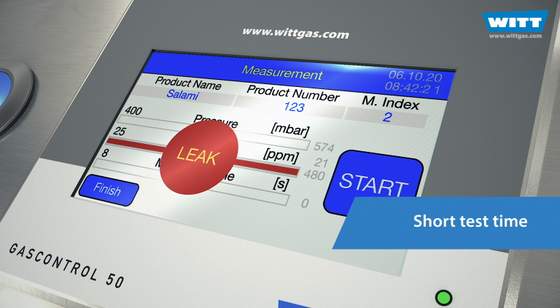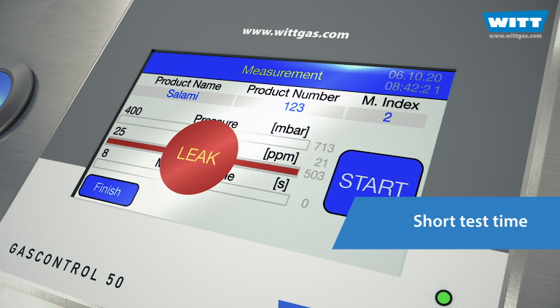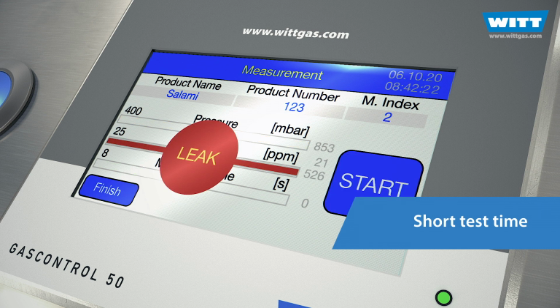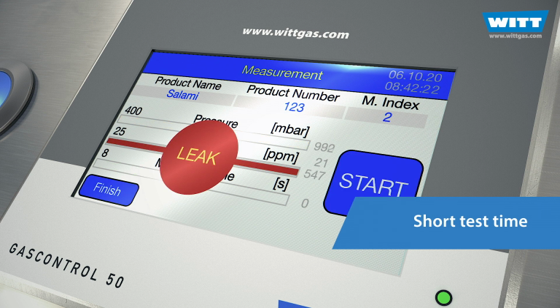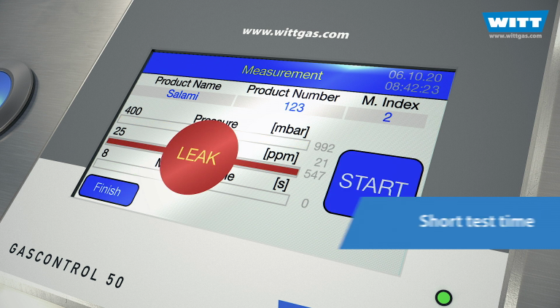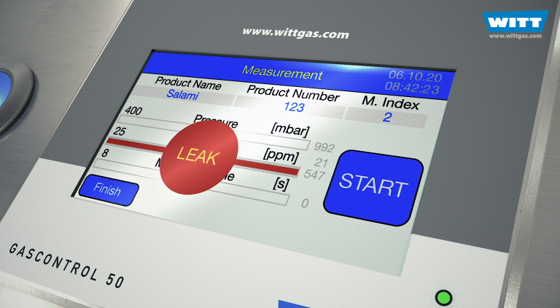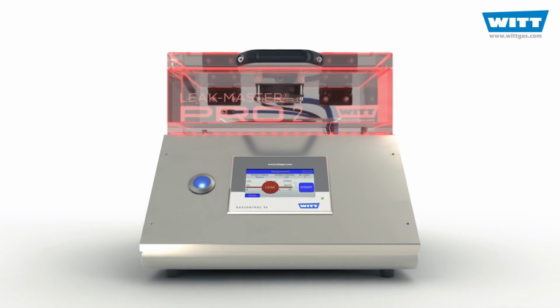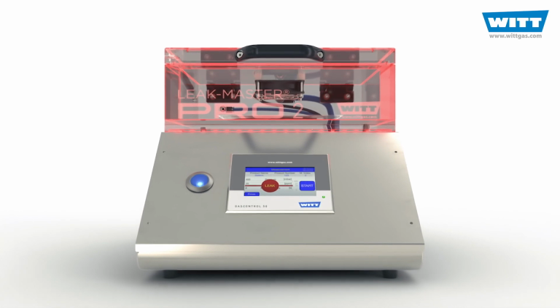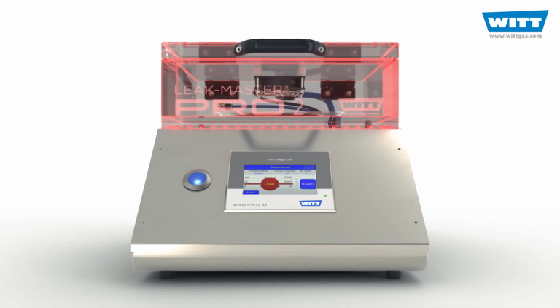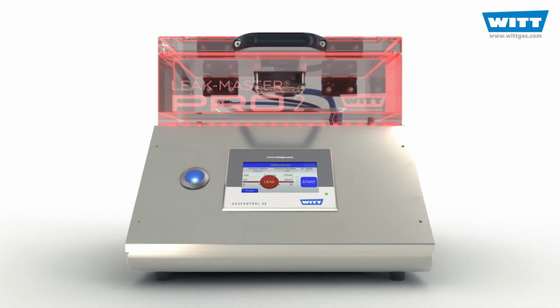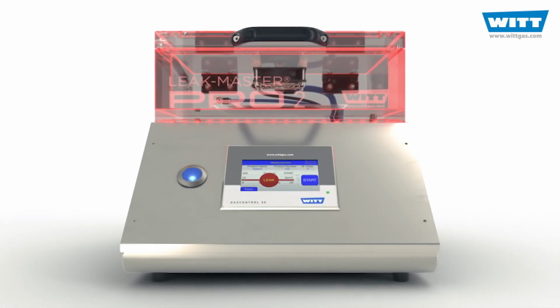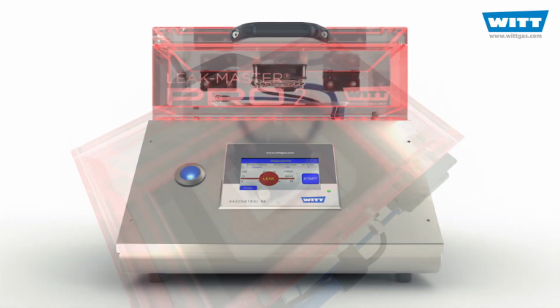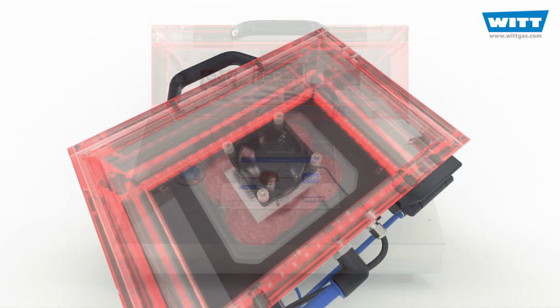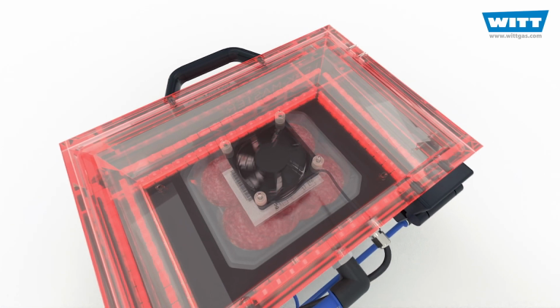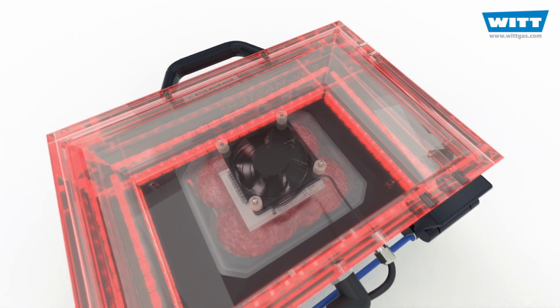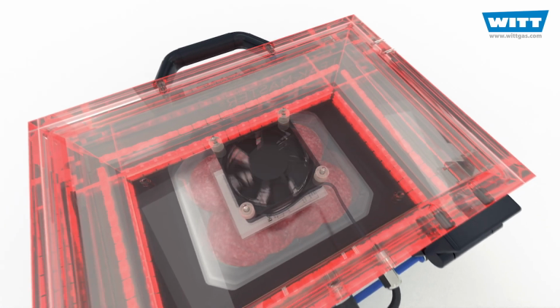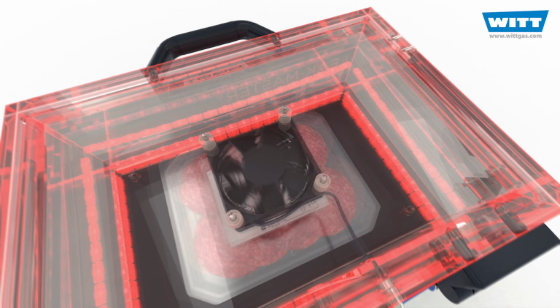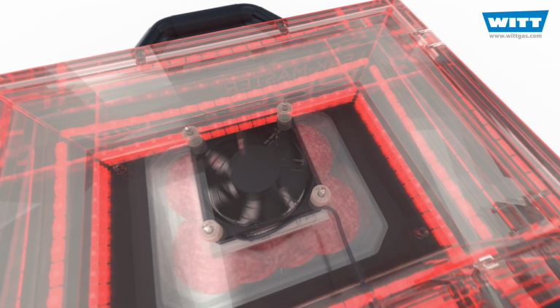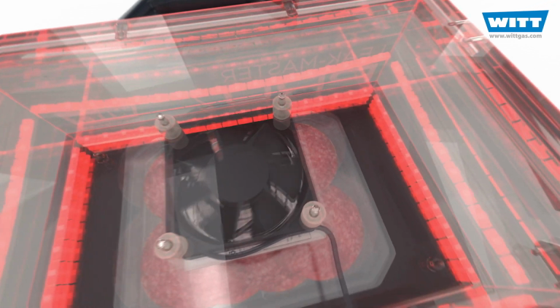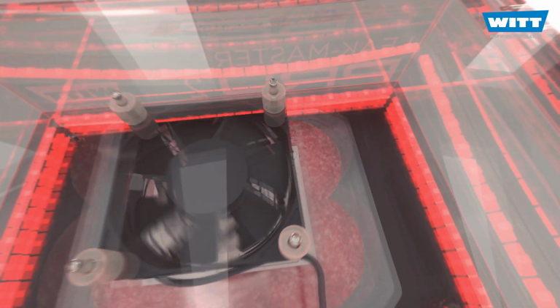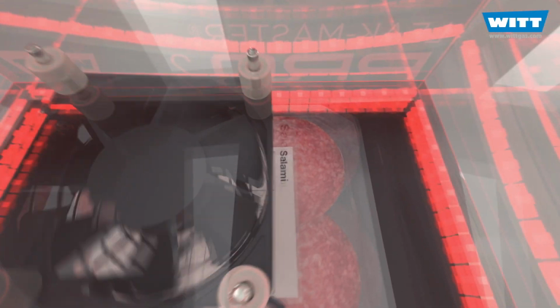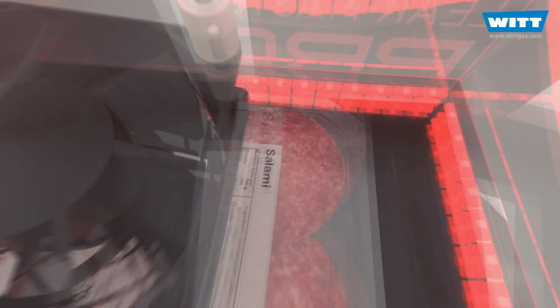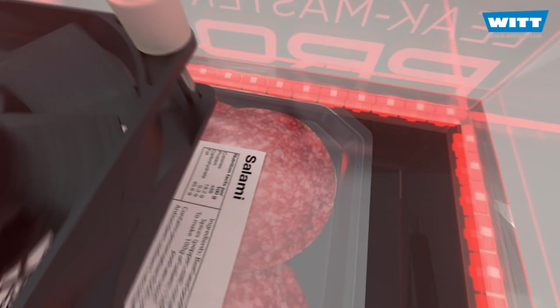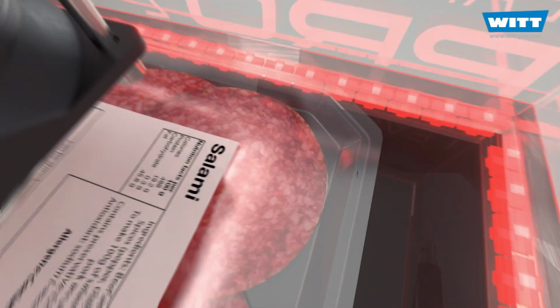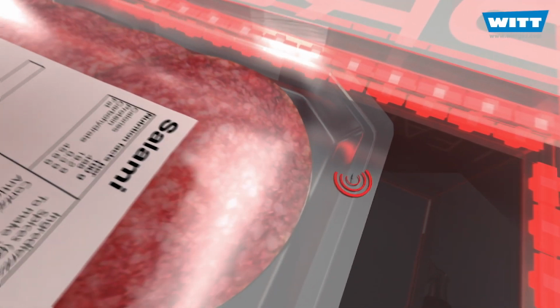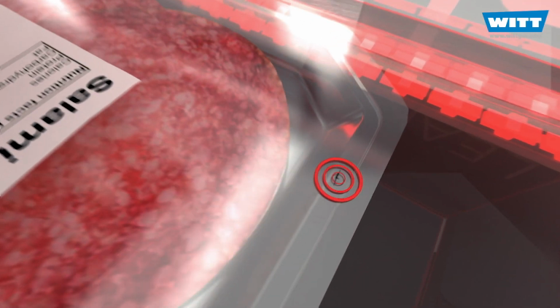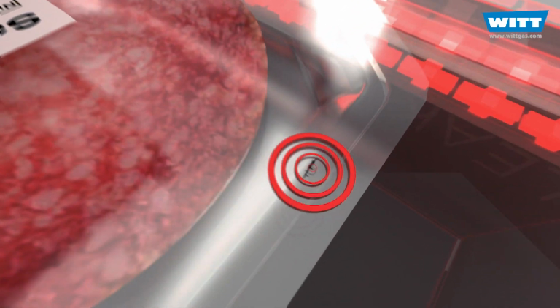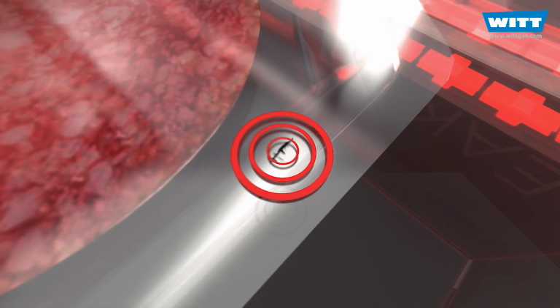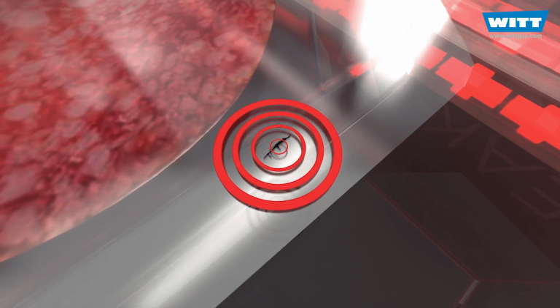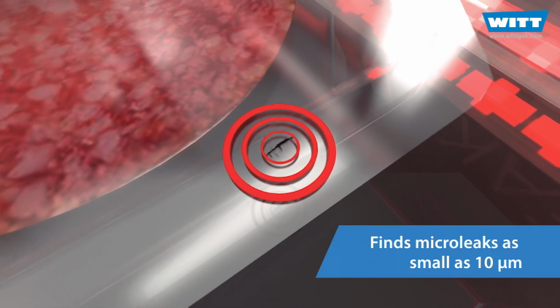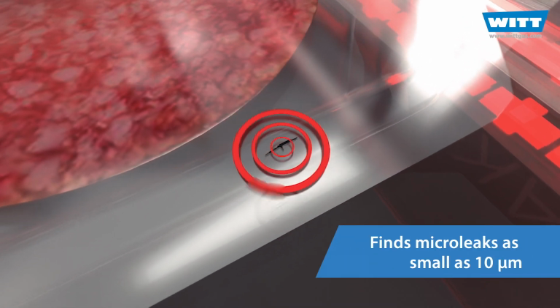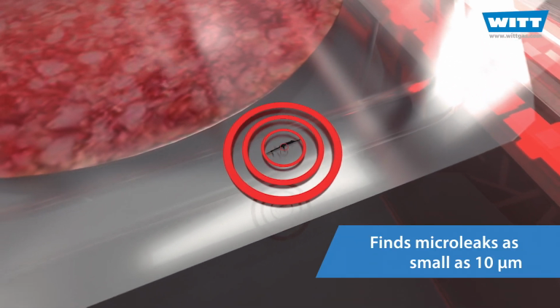In practice, 8 seconds are often enough — so you save valuable time. The device is very precise and, depending on the product and the test conditions, finds even the smallest leaks down to 10 micrometers.